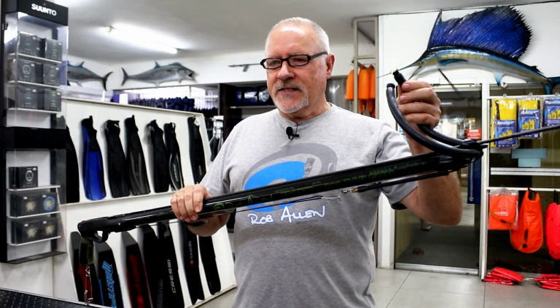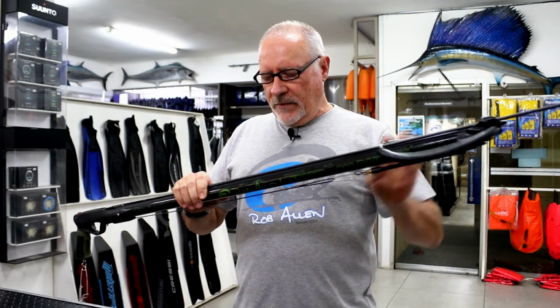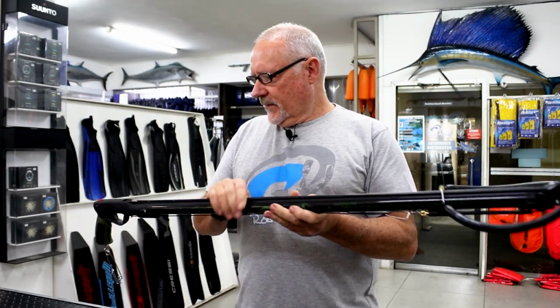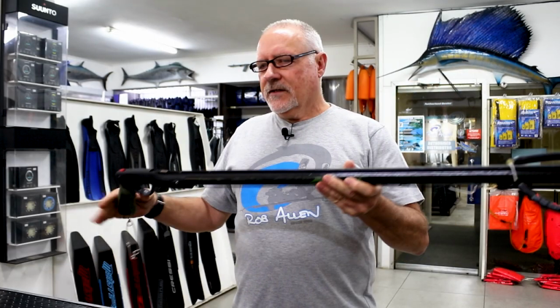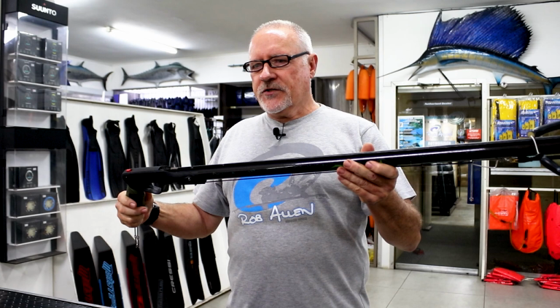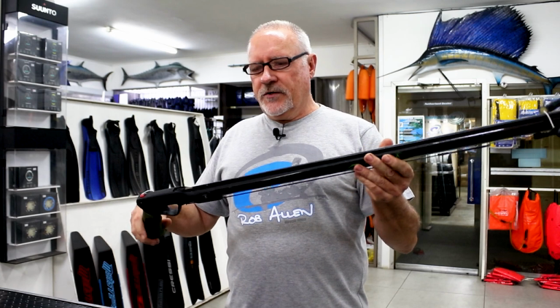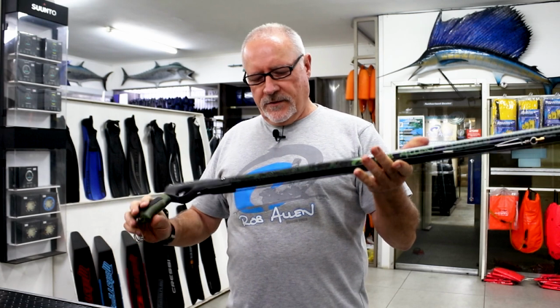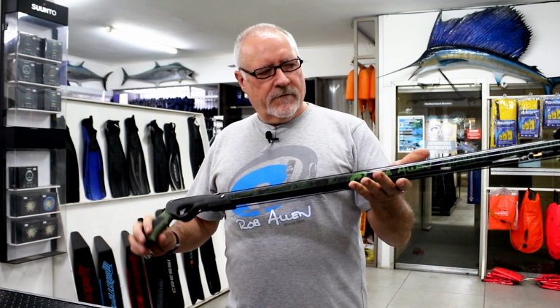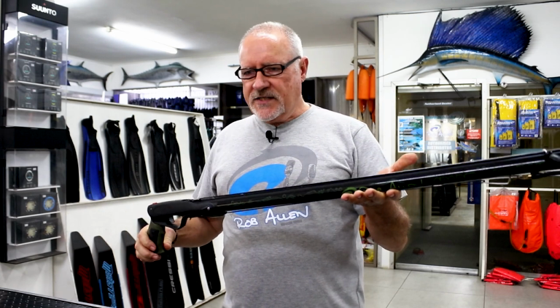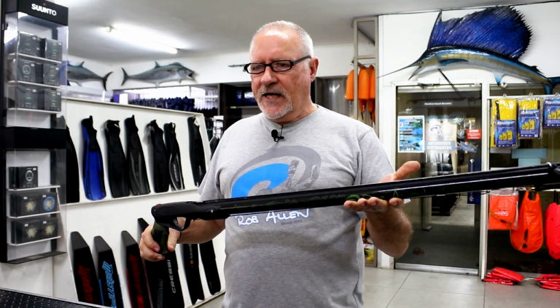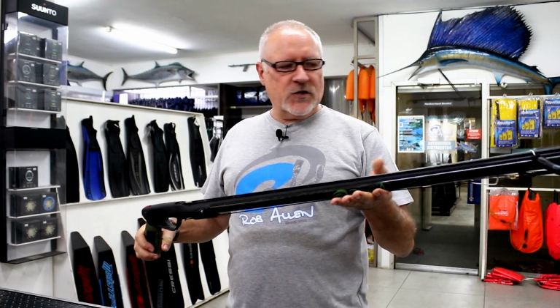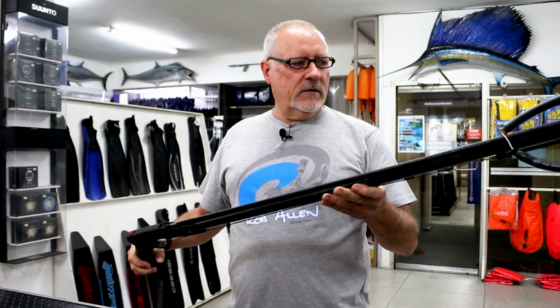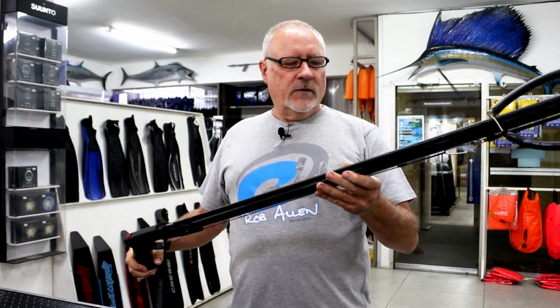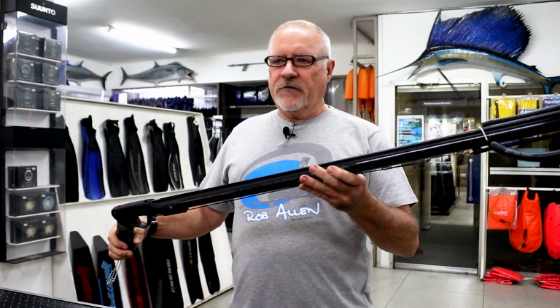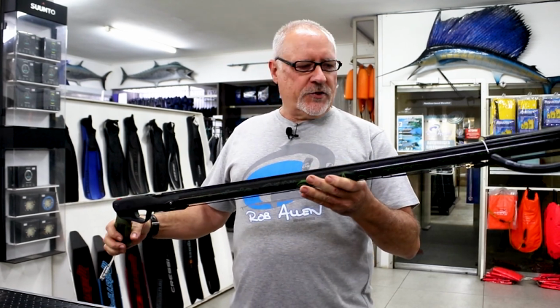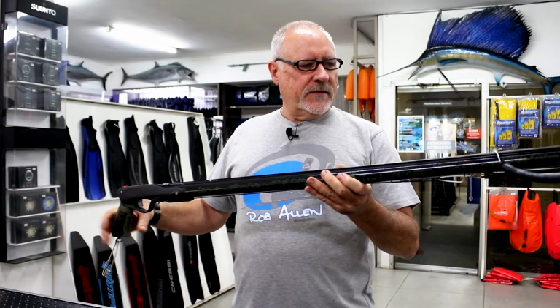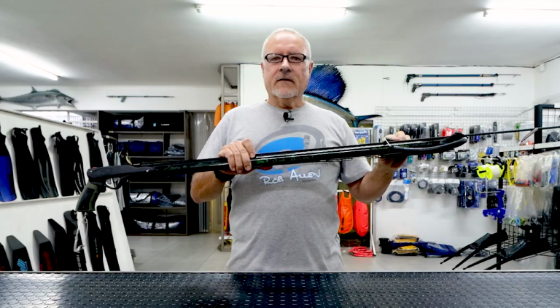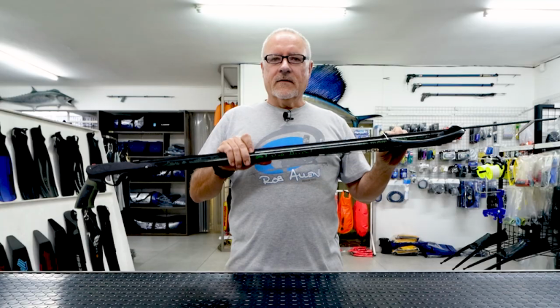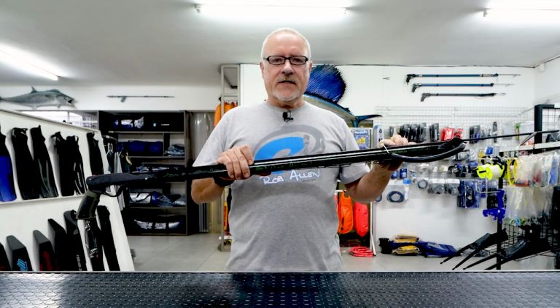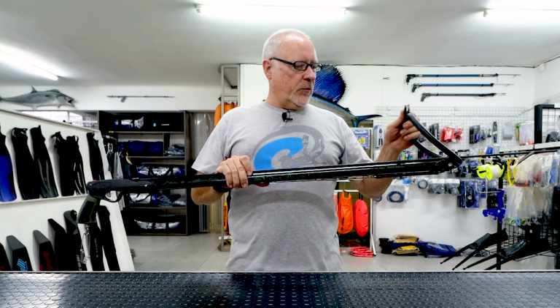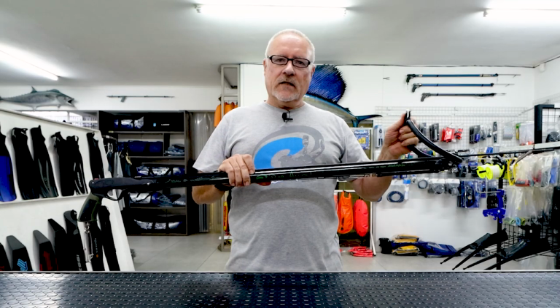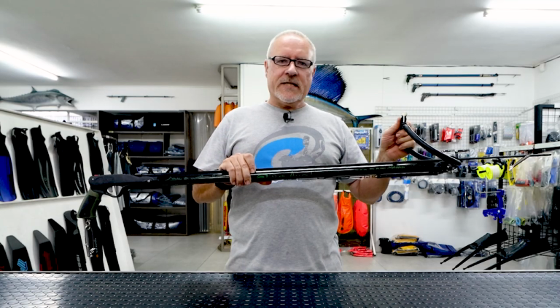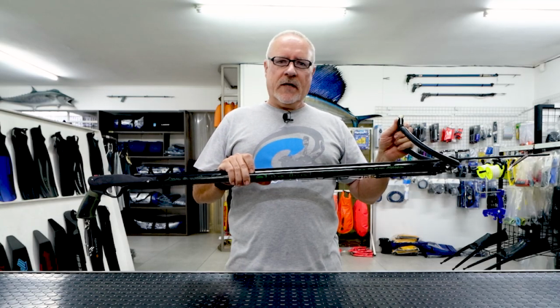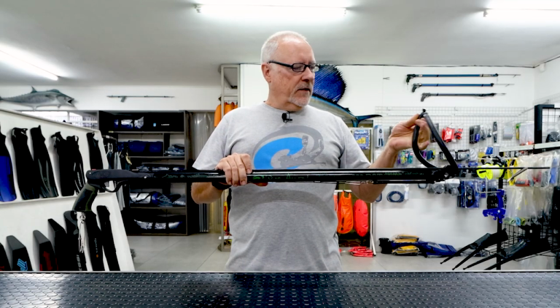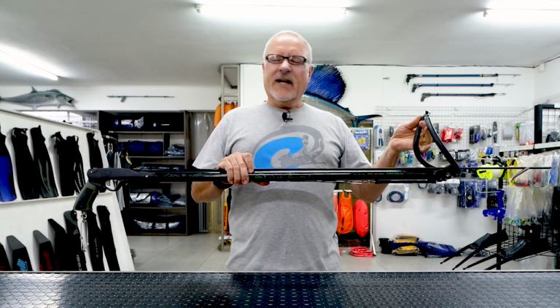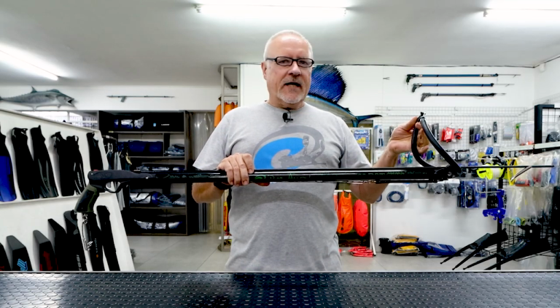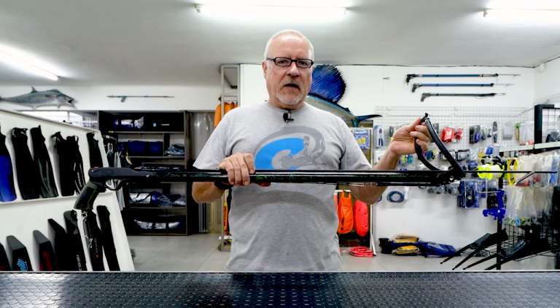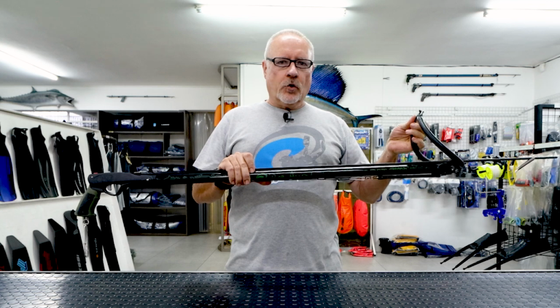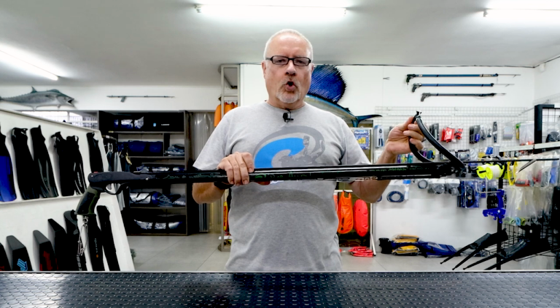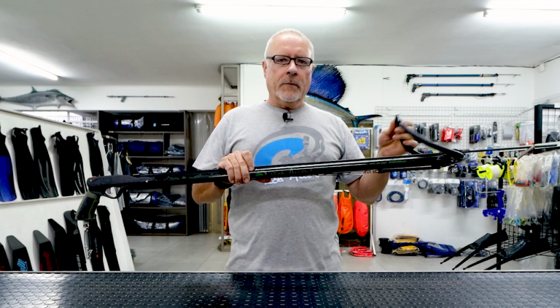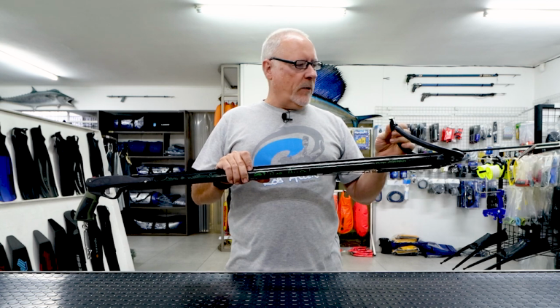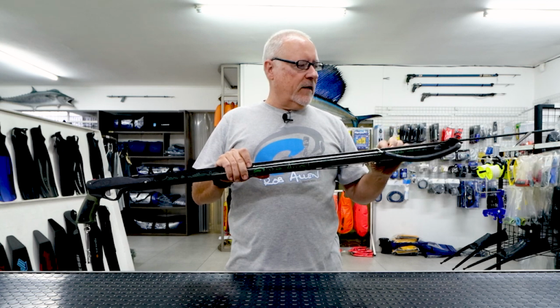It's a single rubber, easy to load — a very nice entry gun with a few extras. This gun is set up with a single 16mm rubber and can come in any color: black, green, or blue, depending on what we have available.